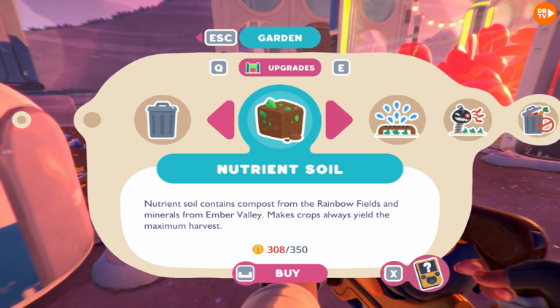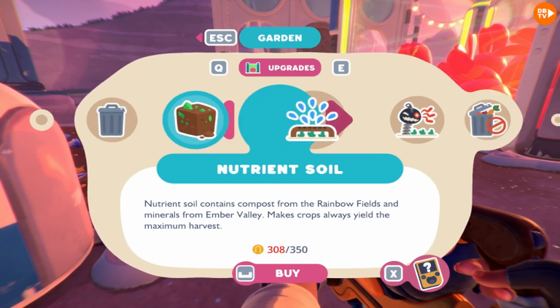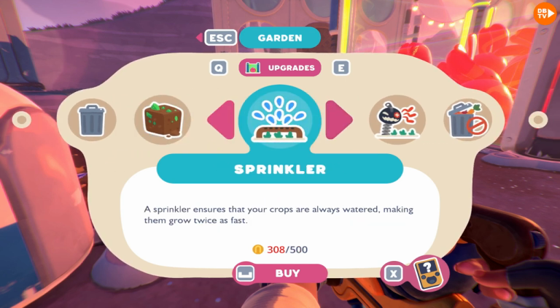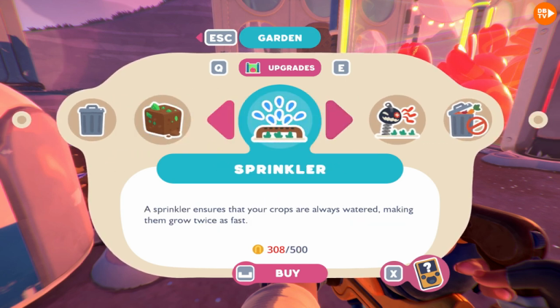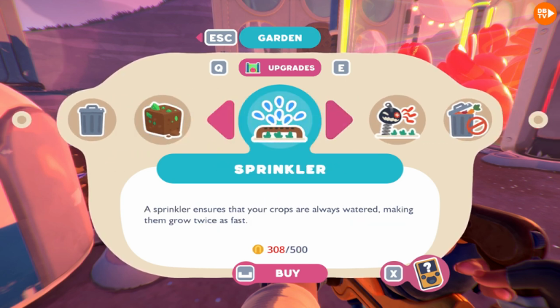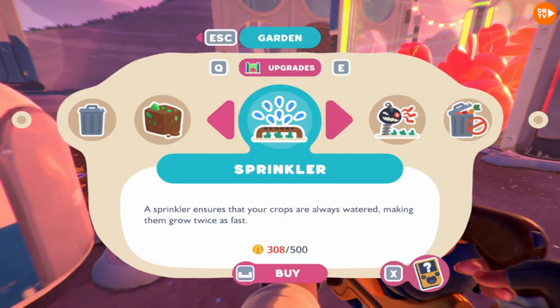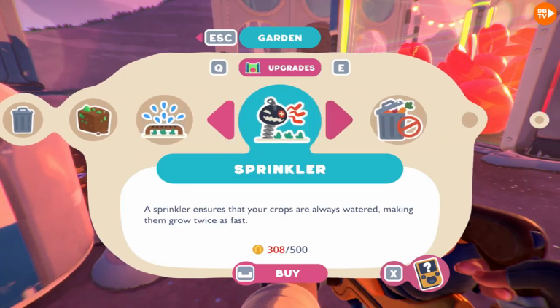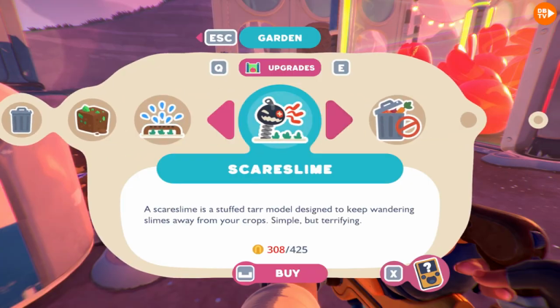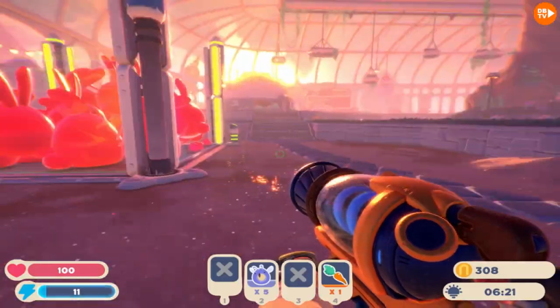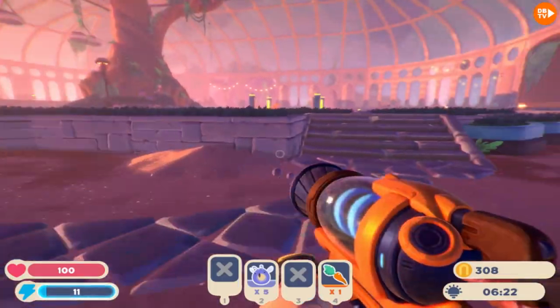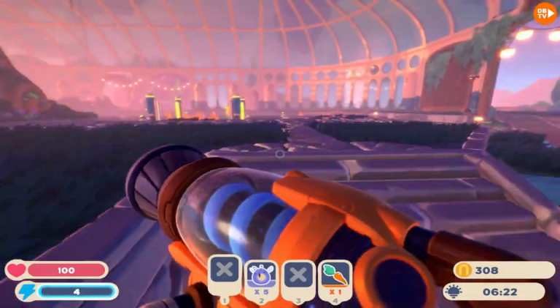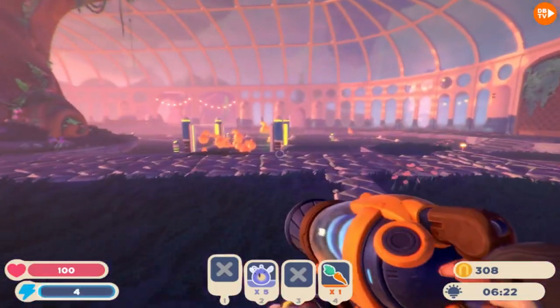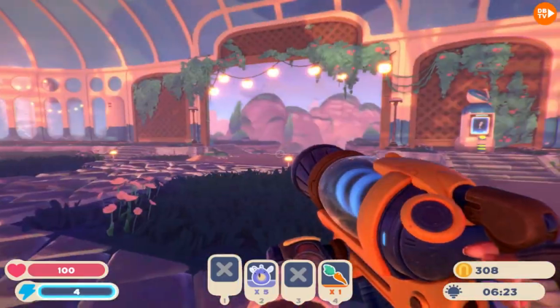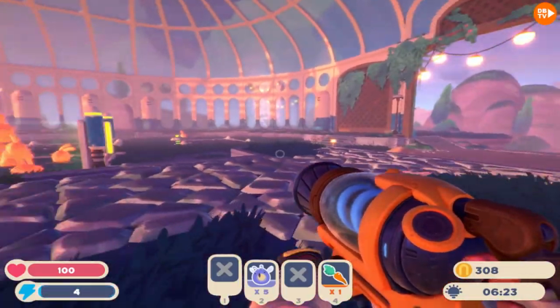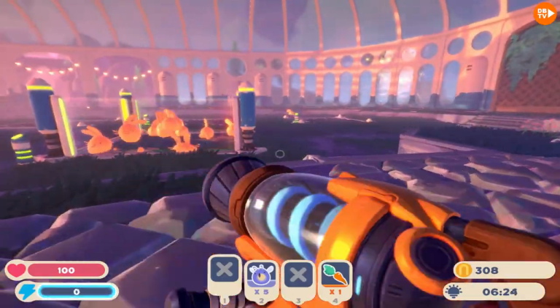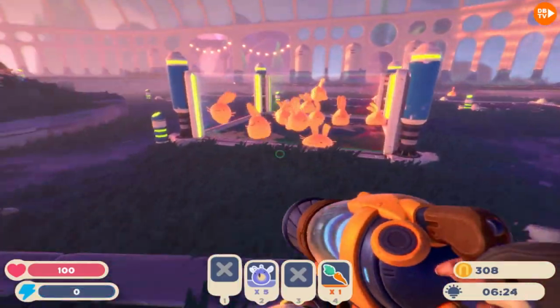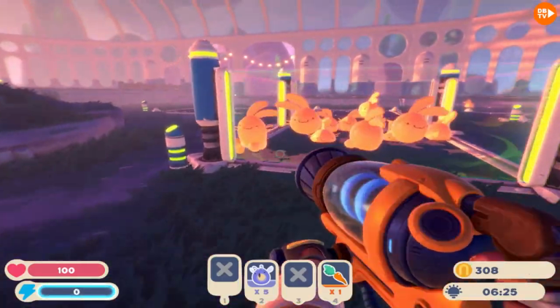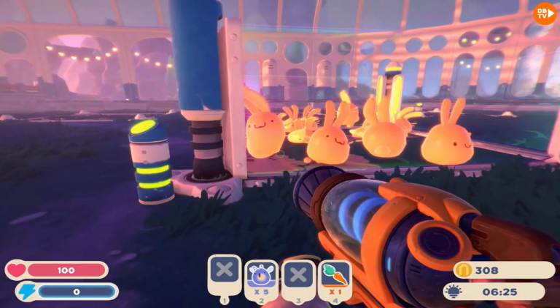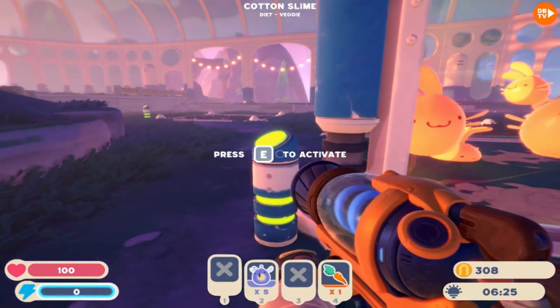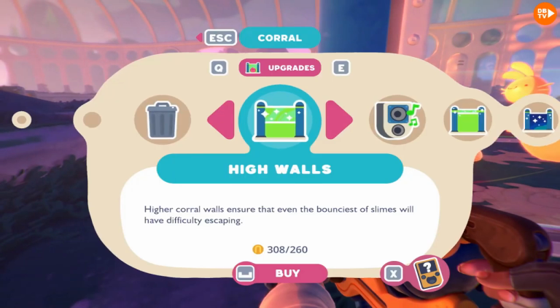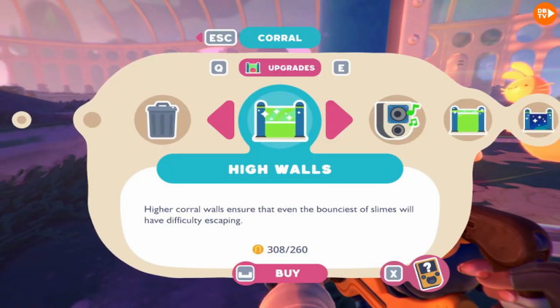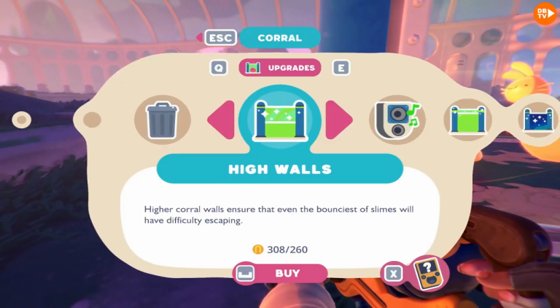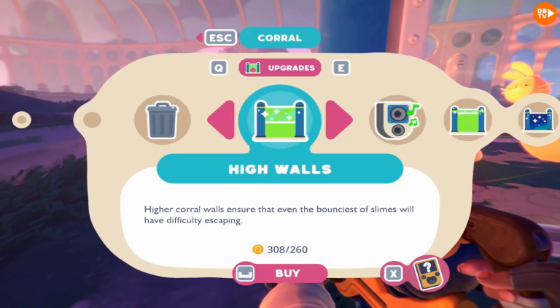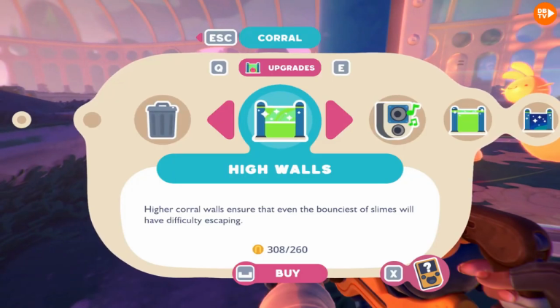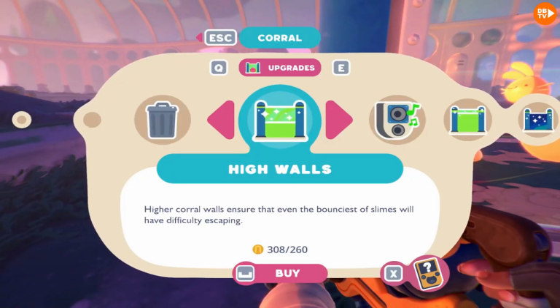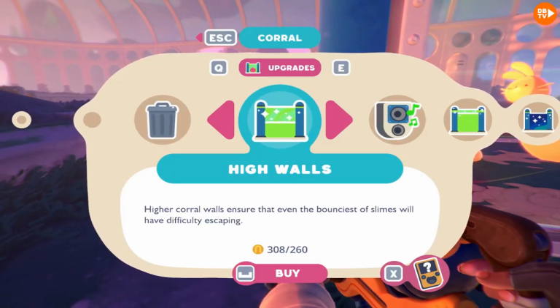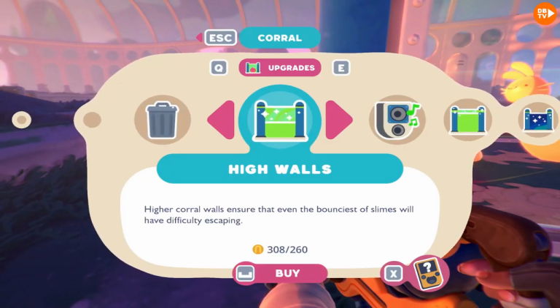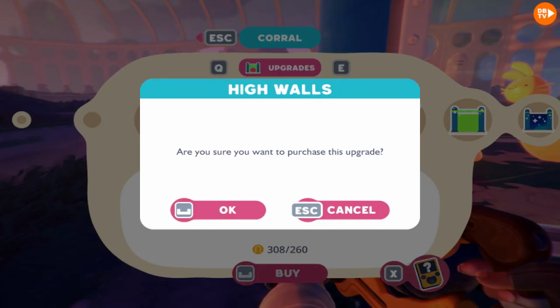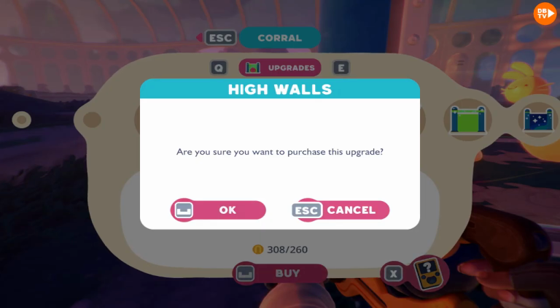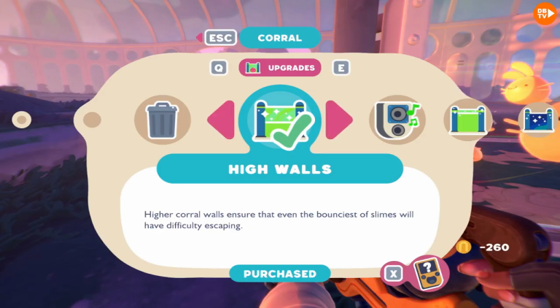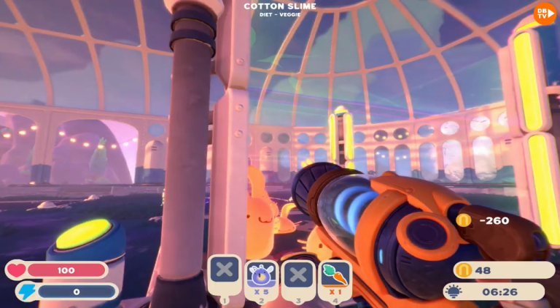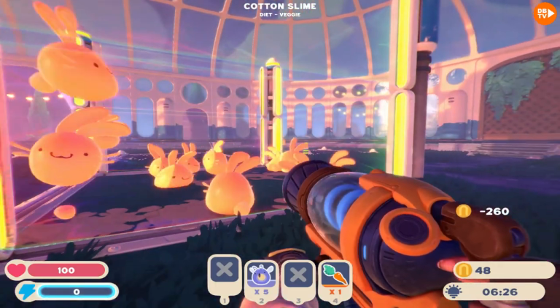Nutrient soil contains compost from the rainbow fields and minerals from Ember Valley. Makes crops always yield the maximum harvest. We can't afford that. A sprinkler? We can't afford this either. You just gotta save up.